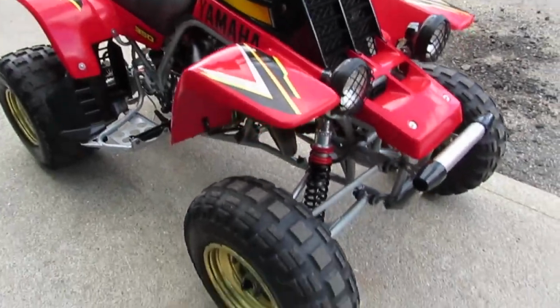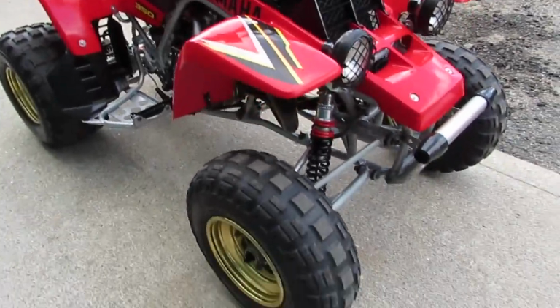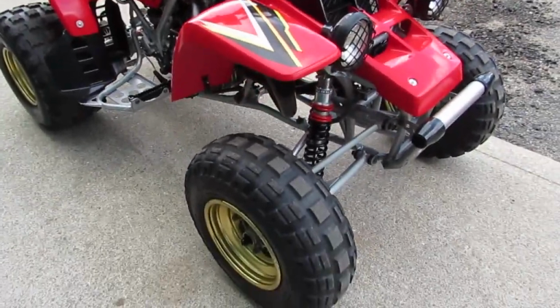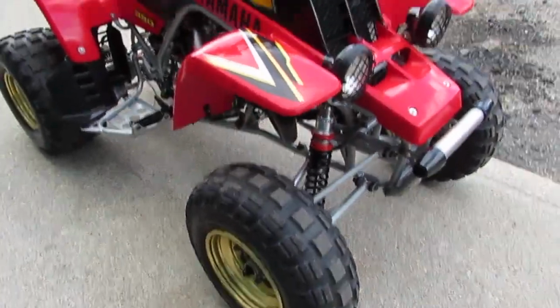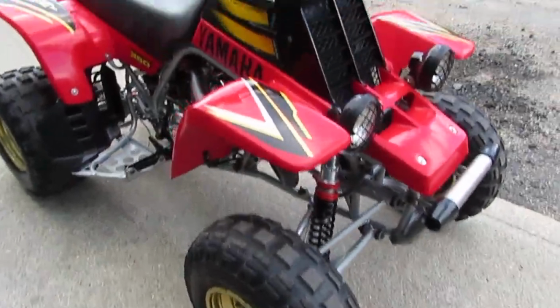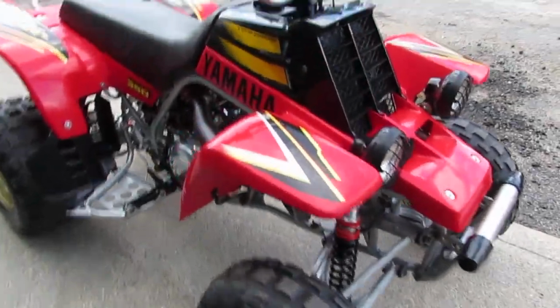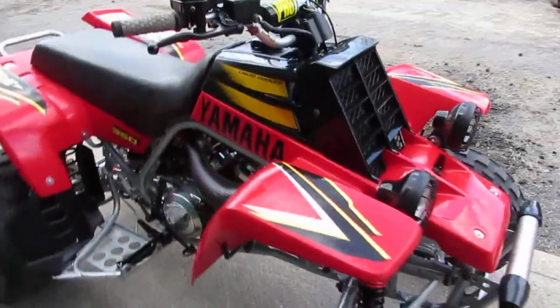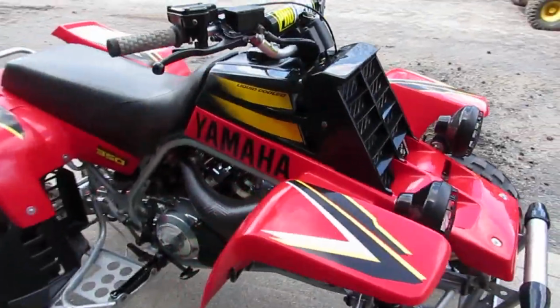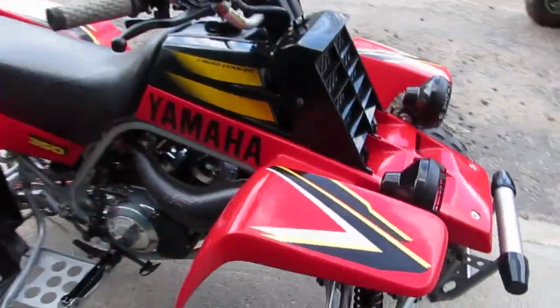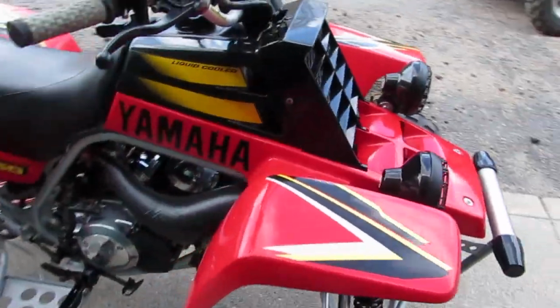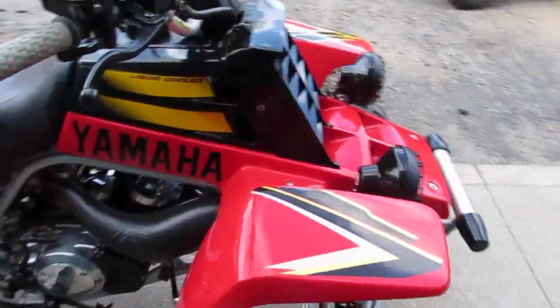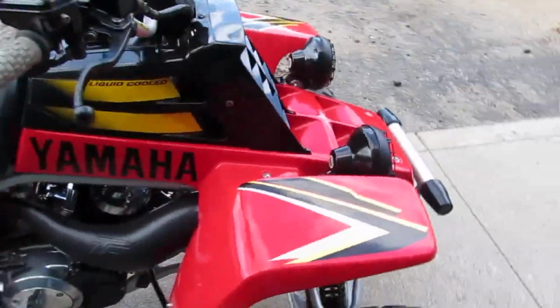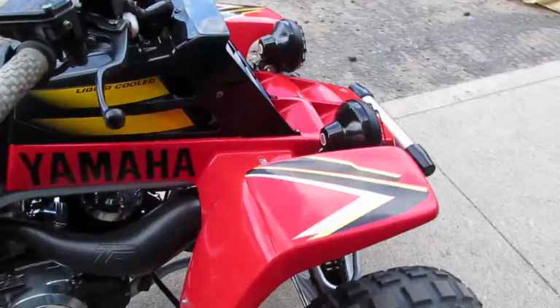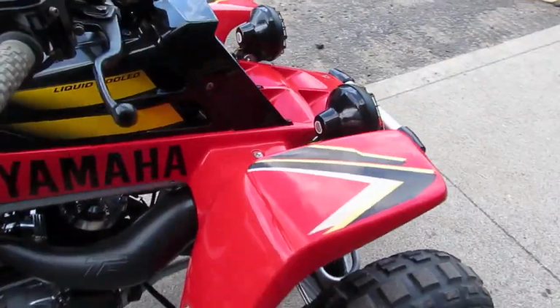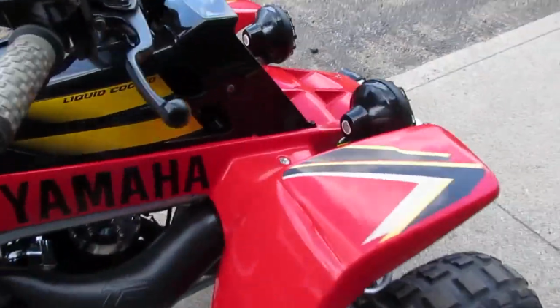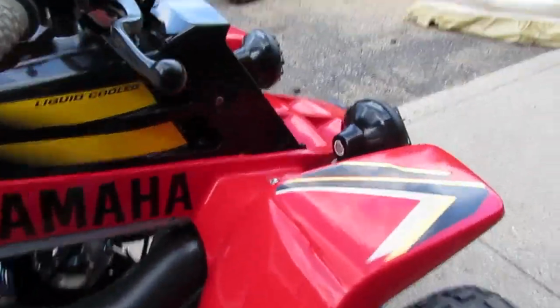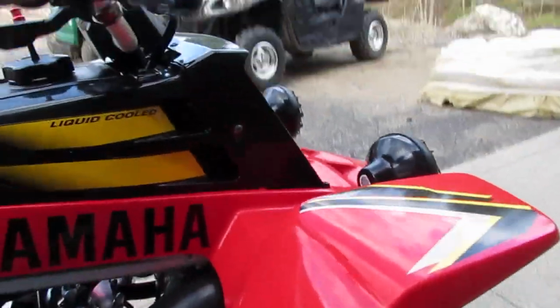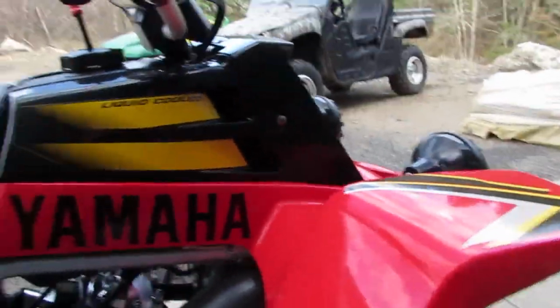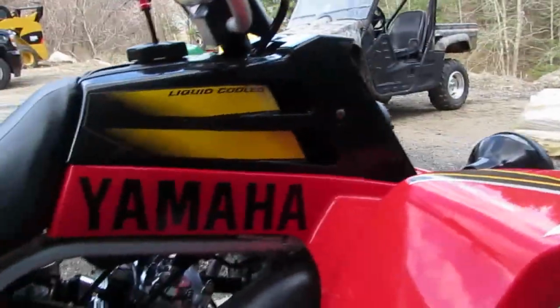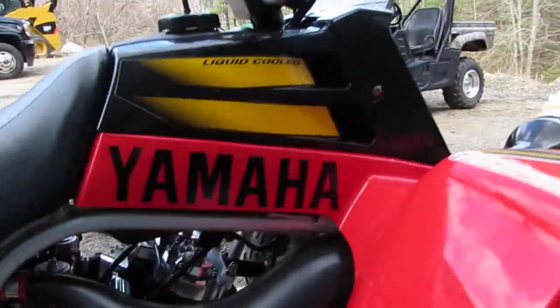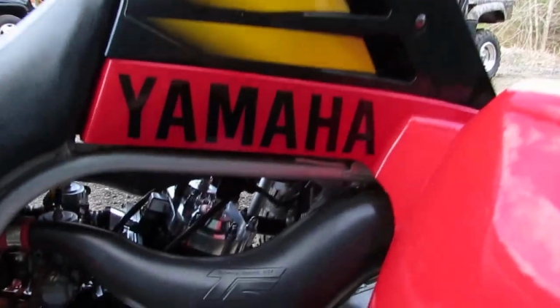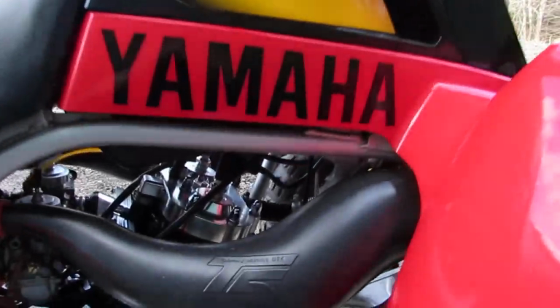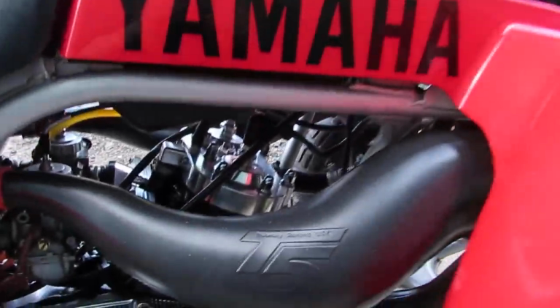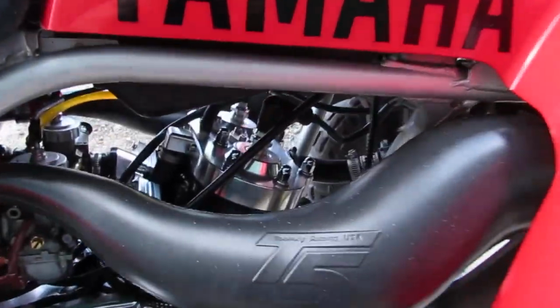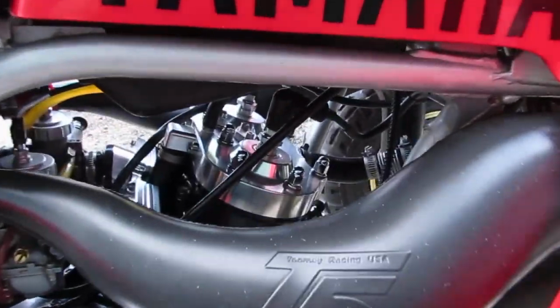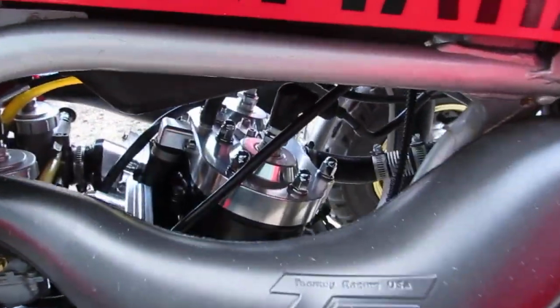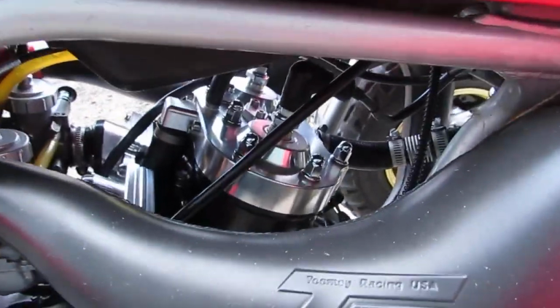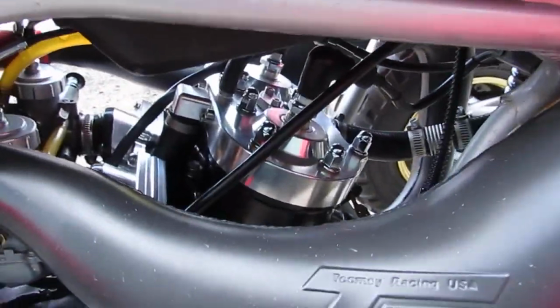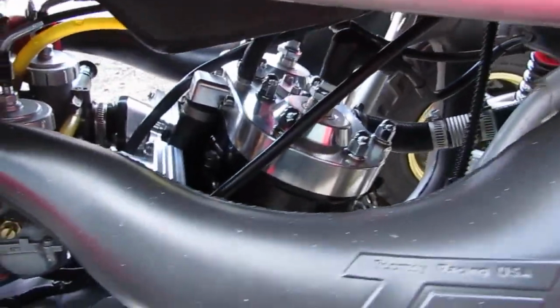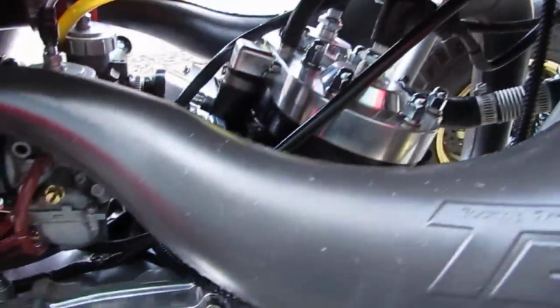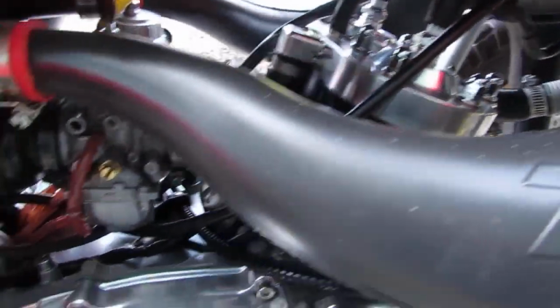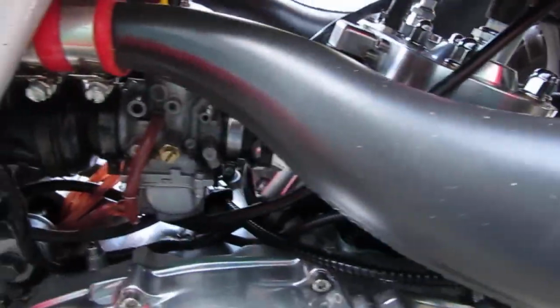It's got two T5 pipes on it. Look at that engine — man, you could eat off of this thing.